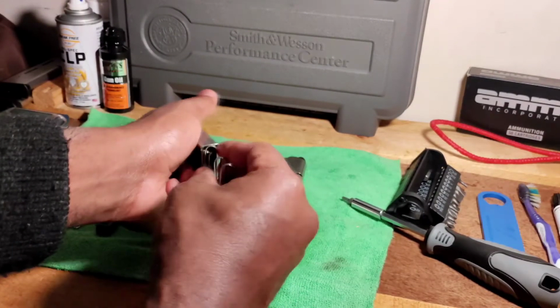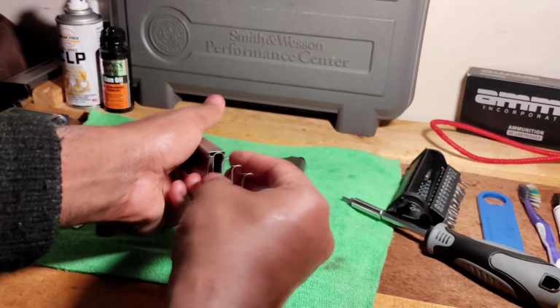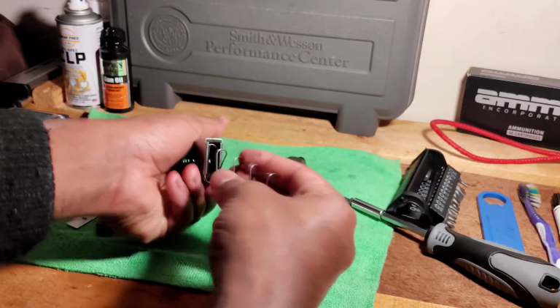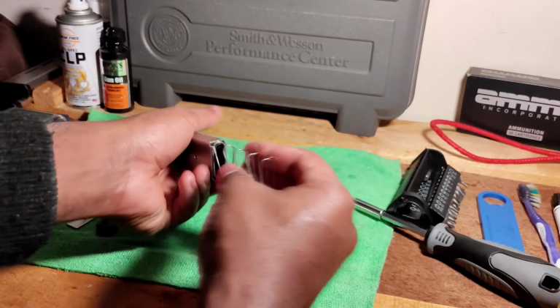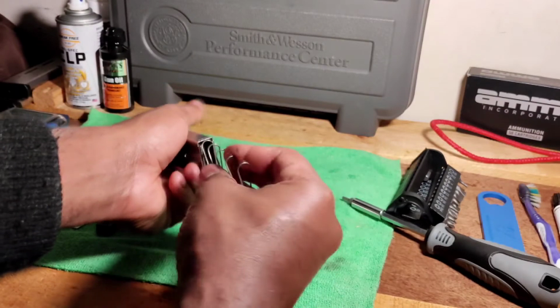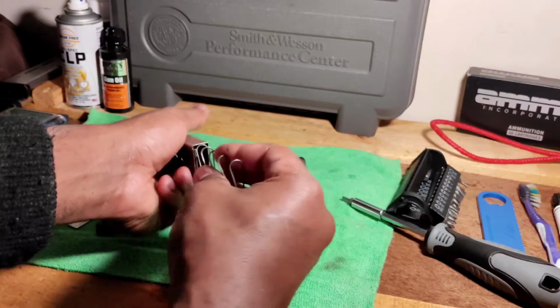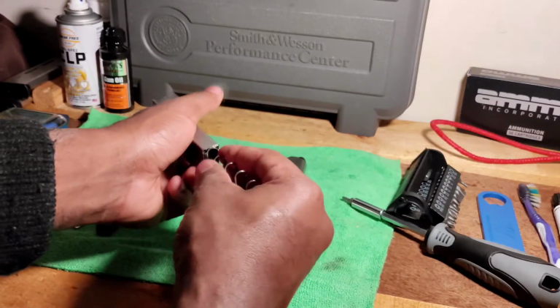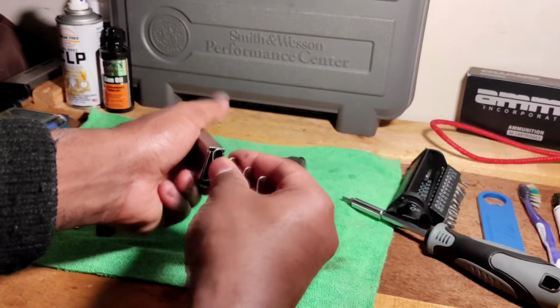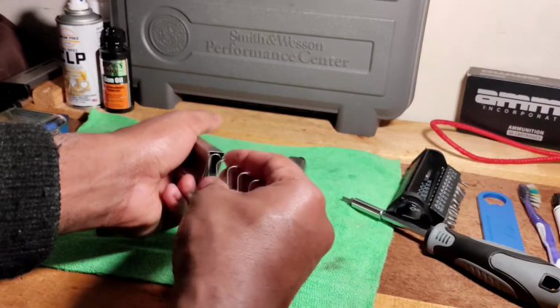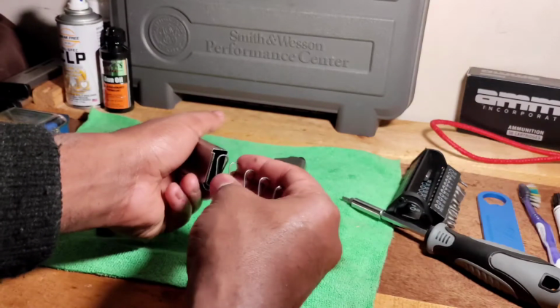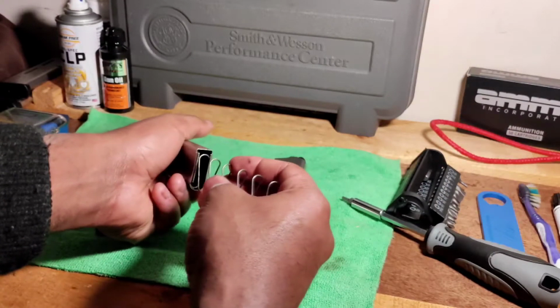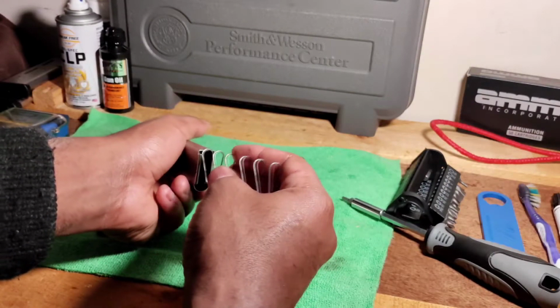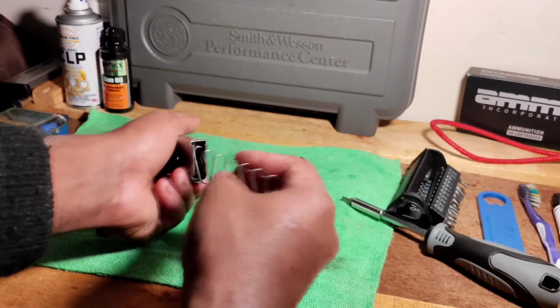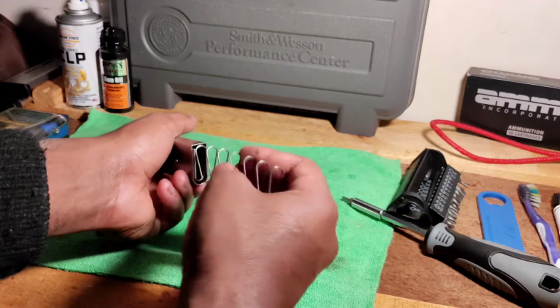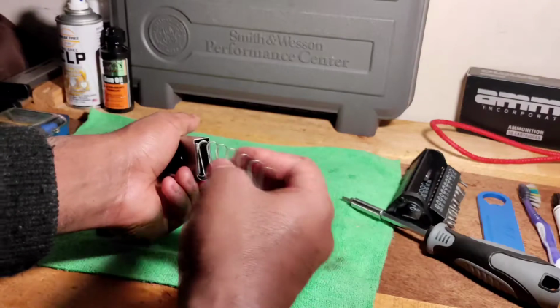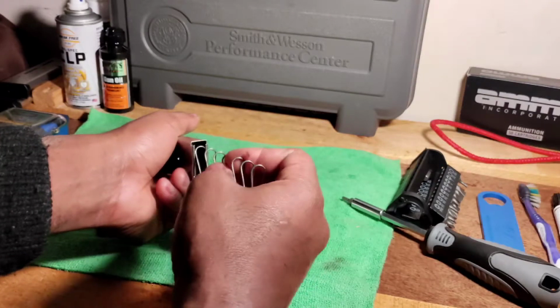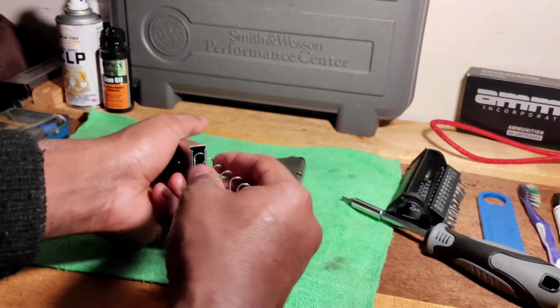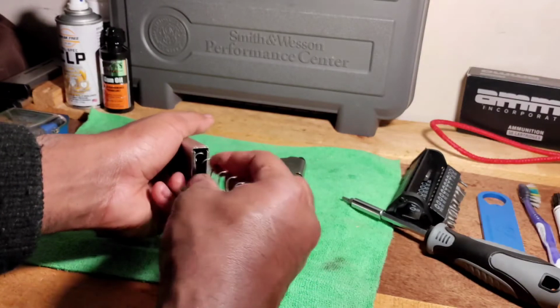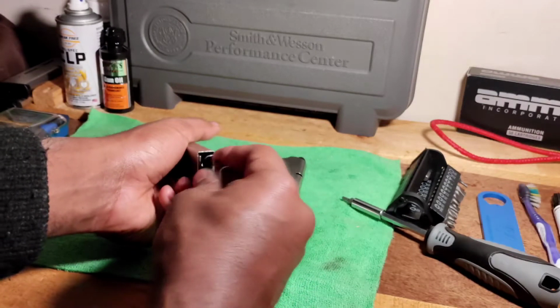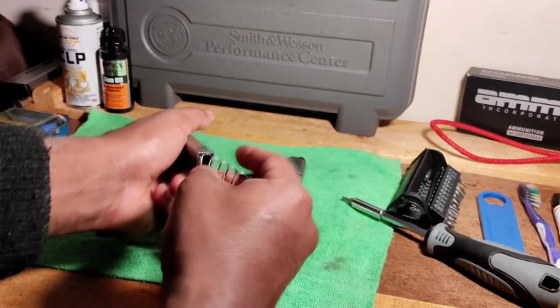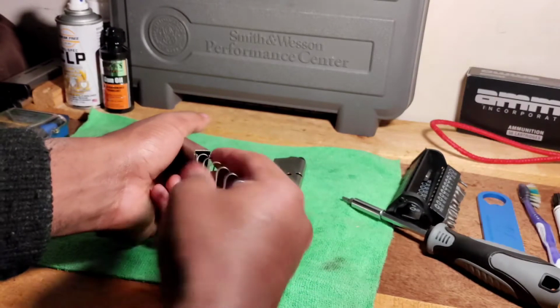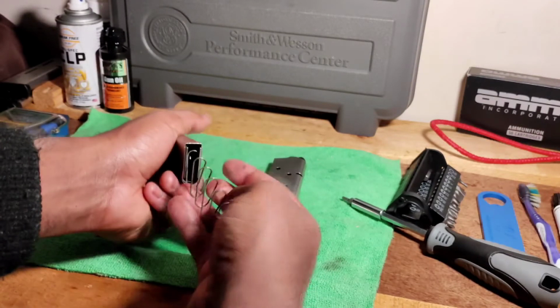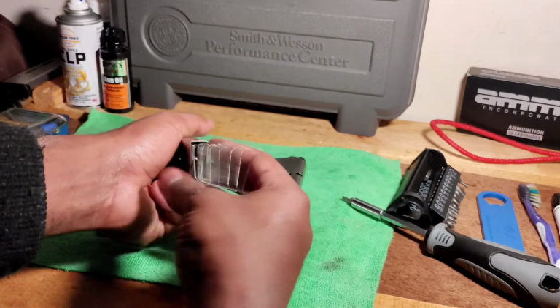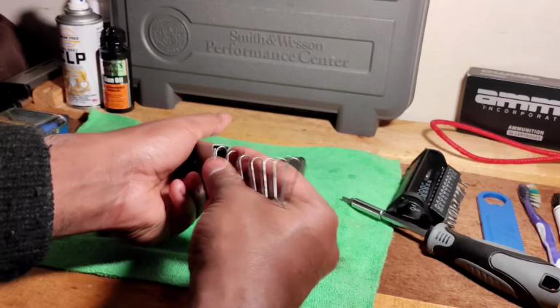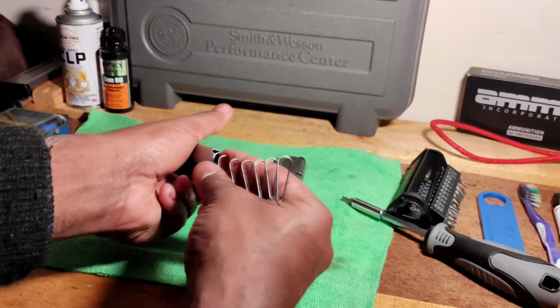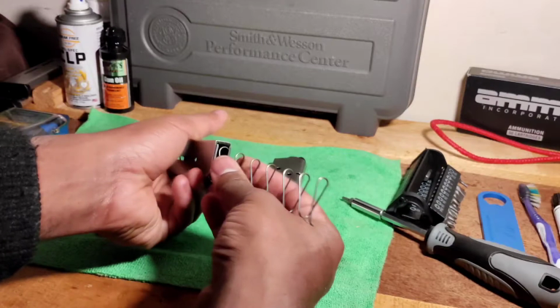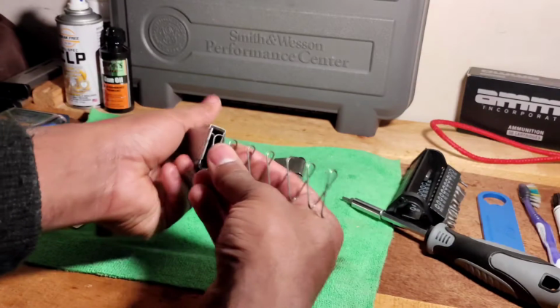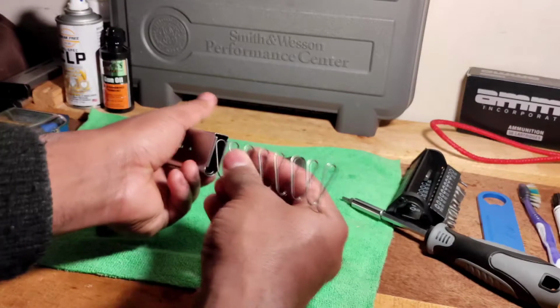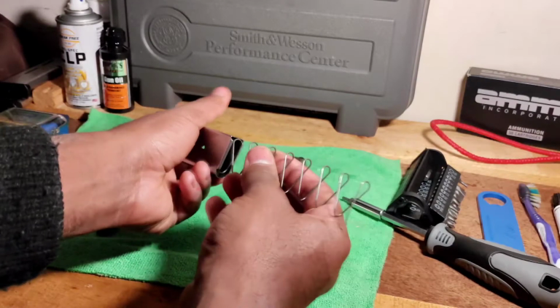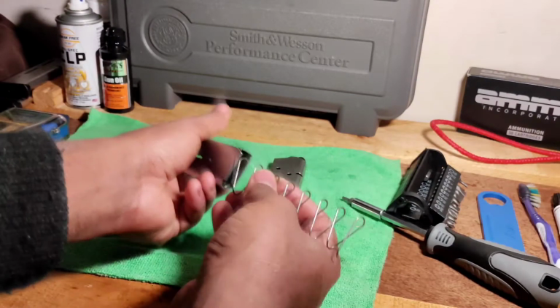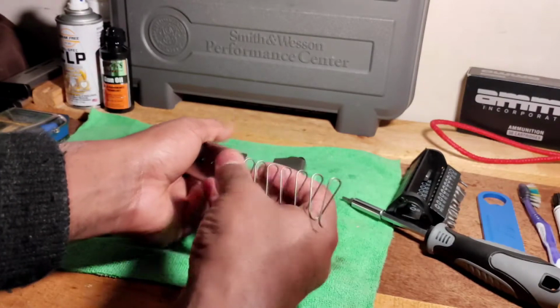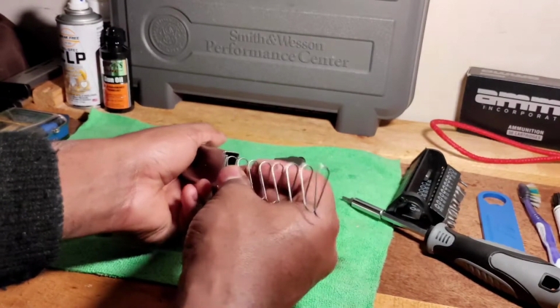Keep wiggling it to get it out. Now remember, the same way it came out, it has to go back in the same way. So pay attention to that.